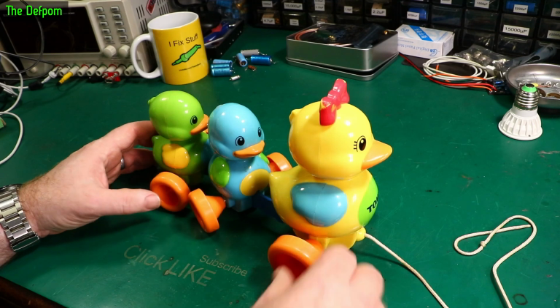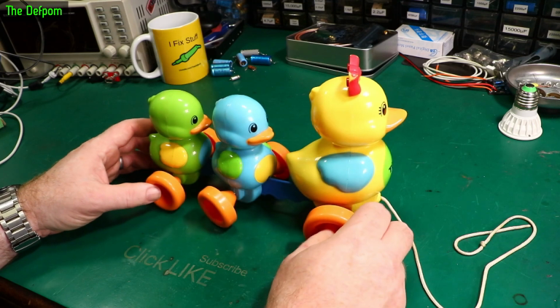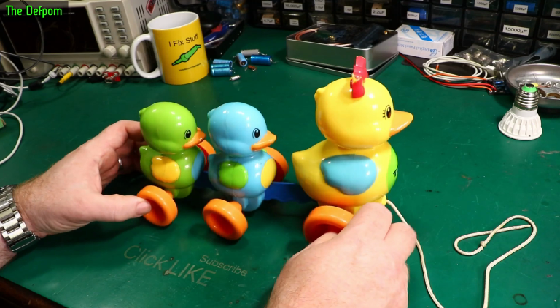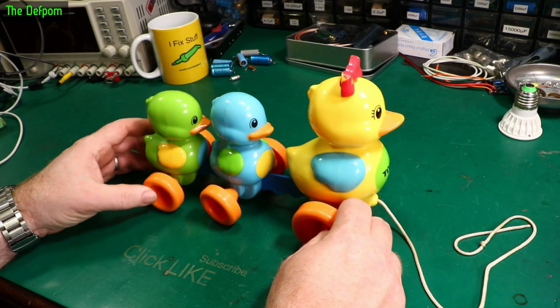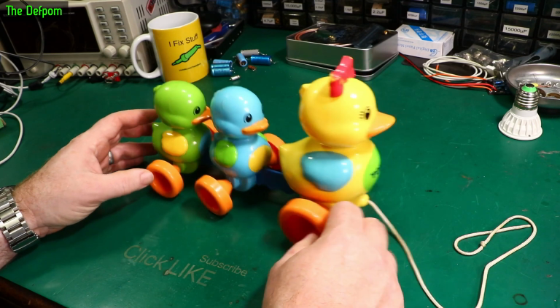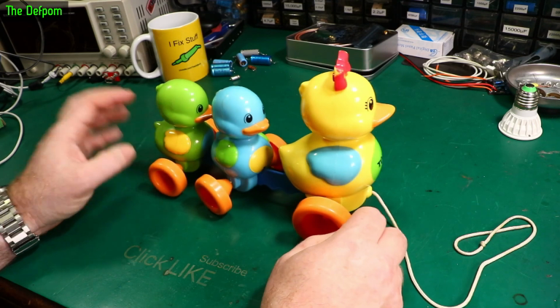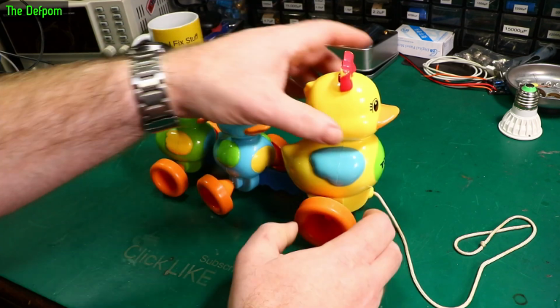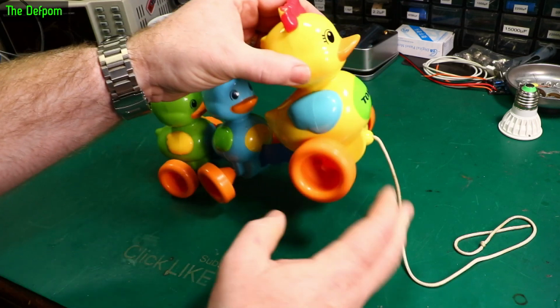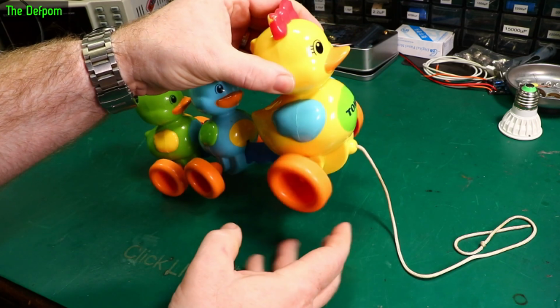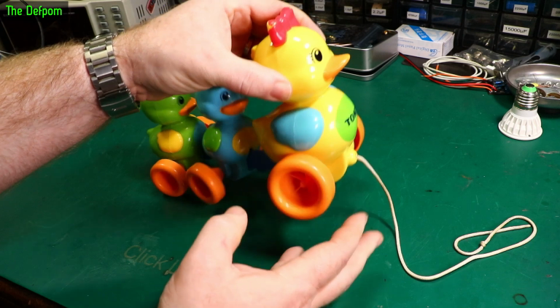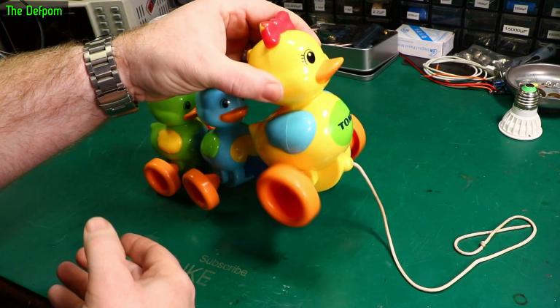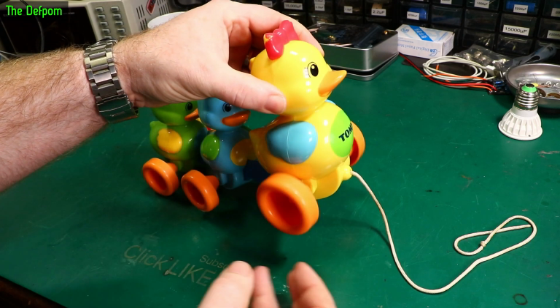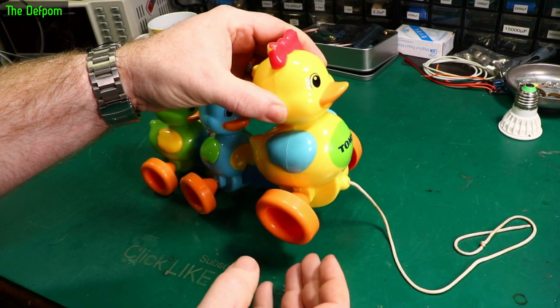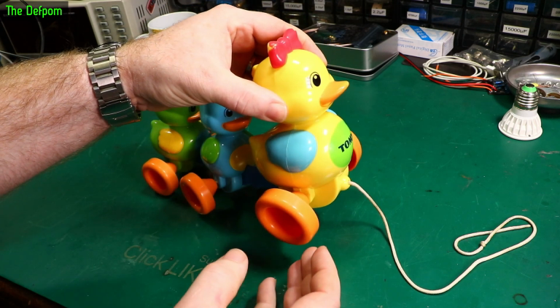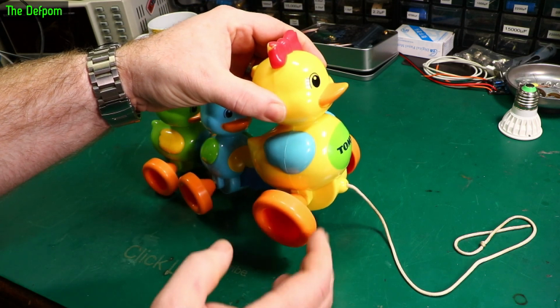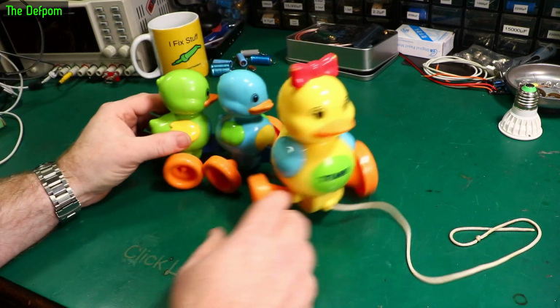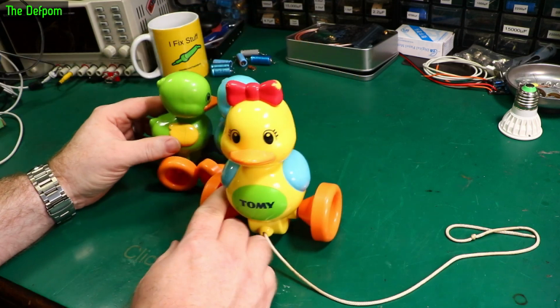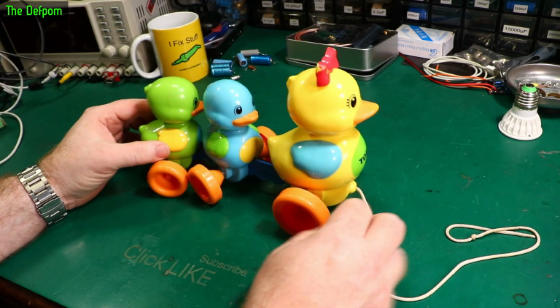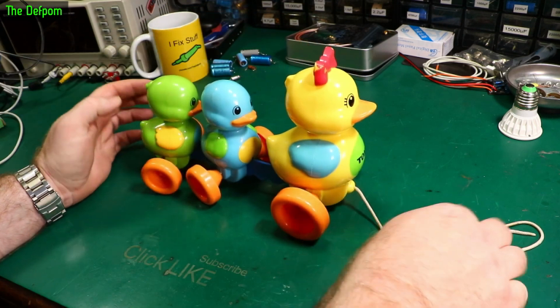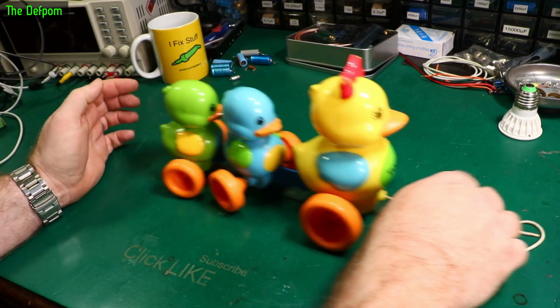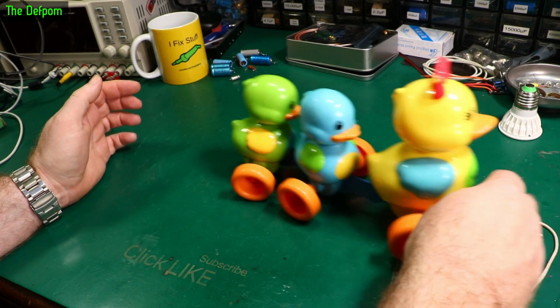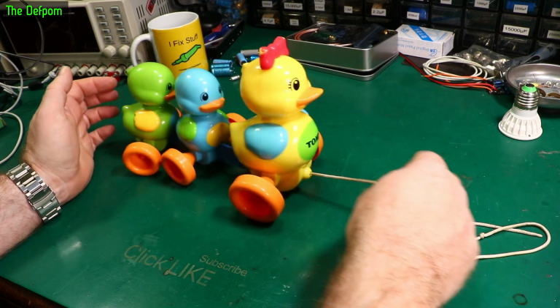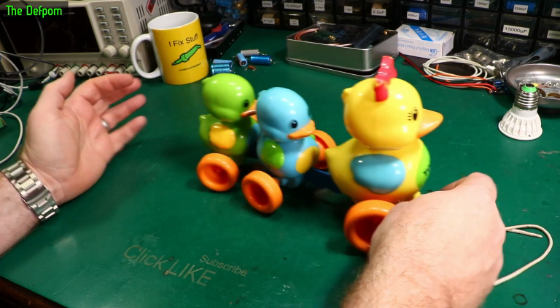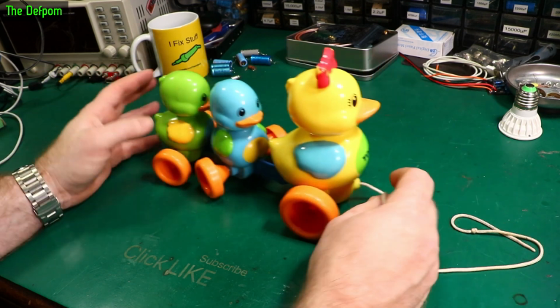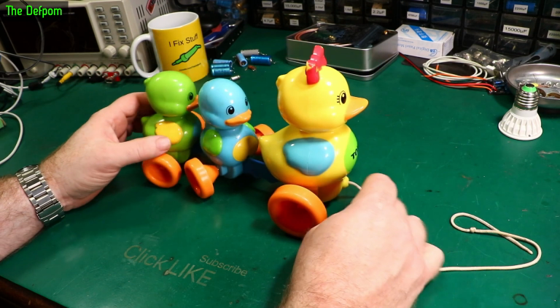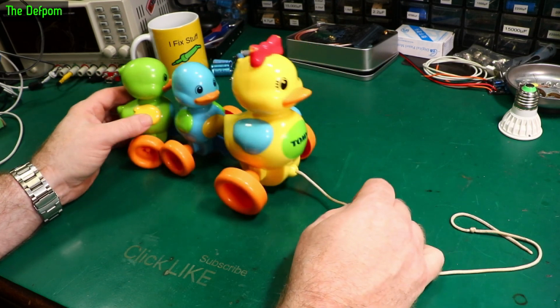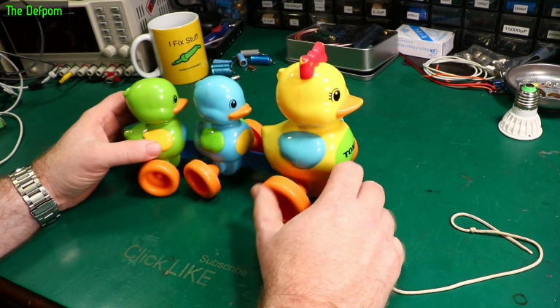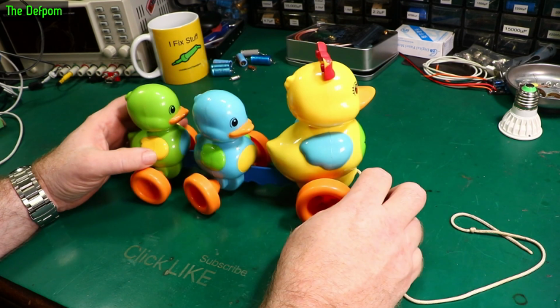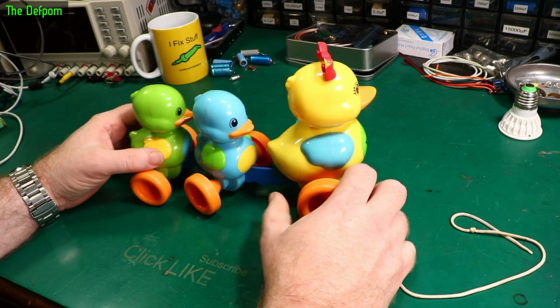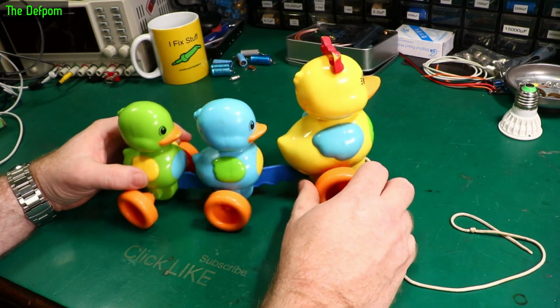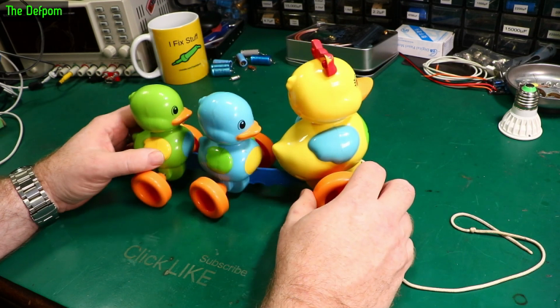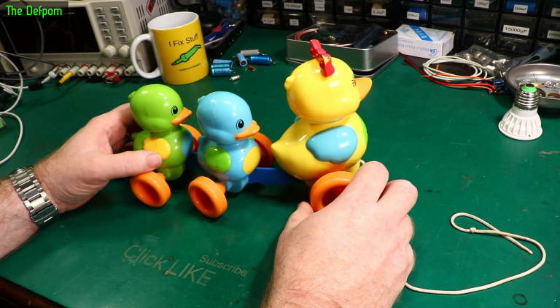I've been asked to fix this thing. Apparently it's supposed to make a noise and the wheels turn. And as you can hear, there's nothing. It's obviously one of these little drag-along duck things — you put it on a string and it's supposed to entertain young children, or young-at-heart adults.